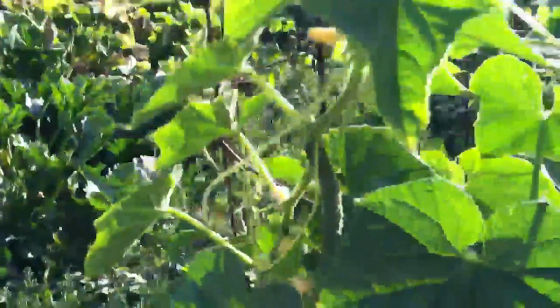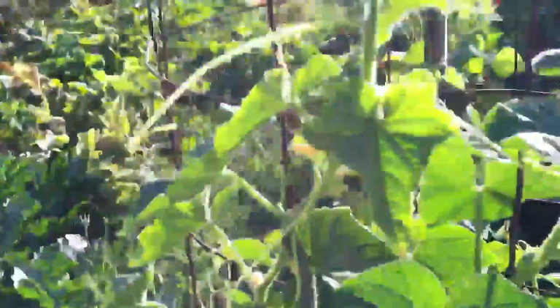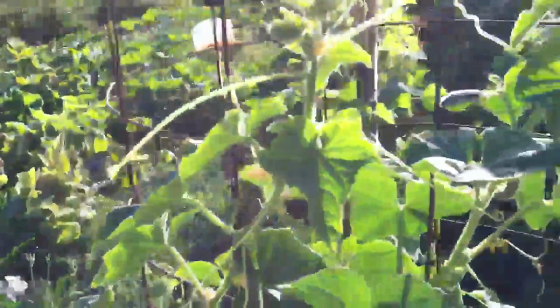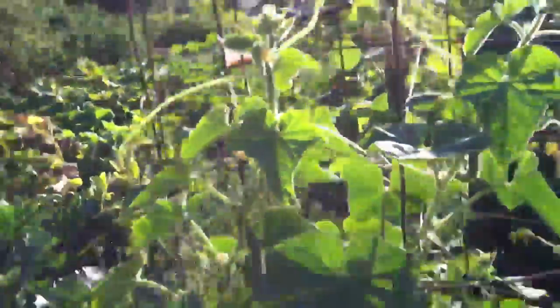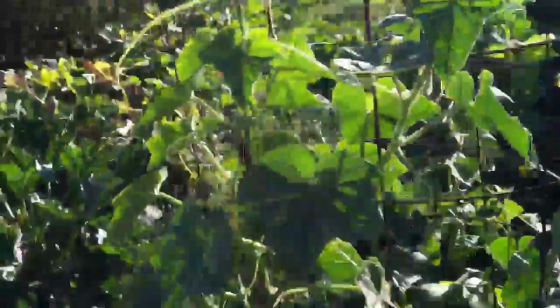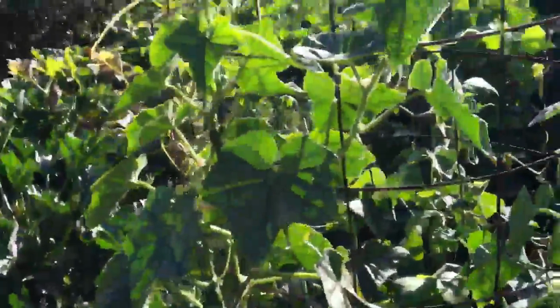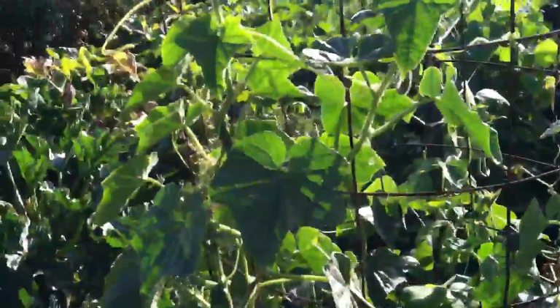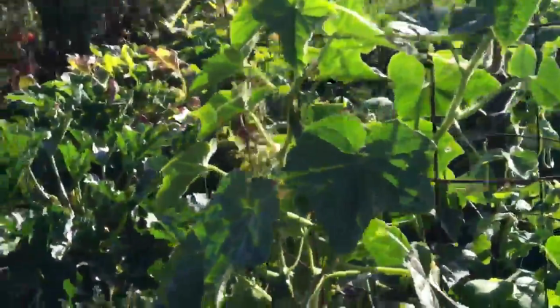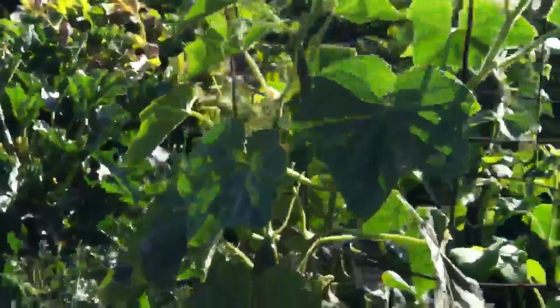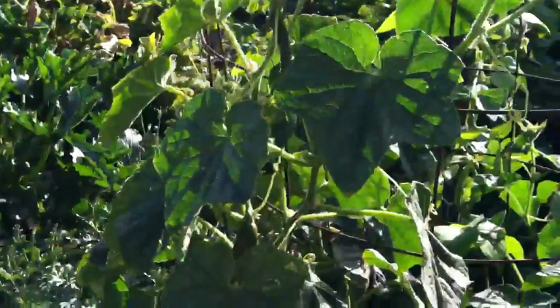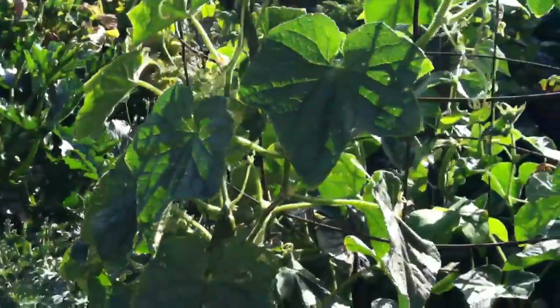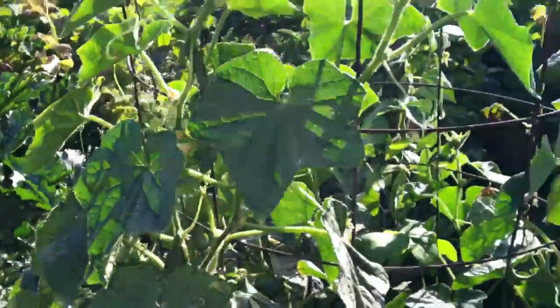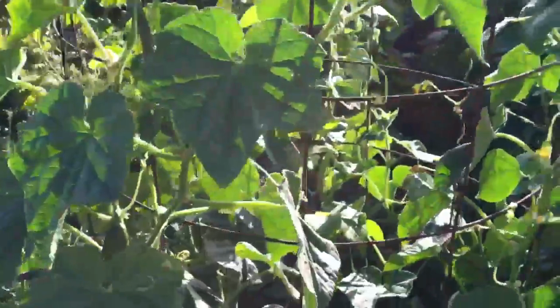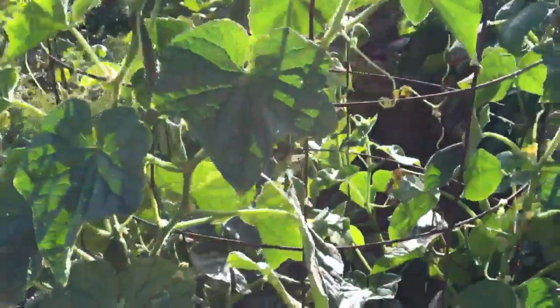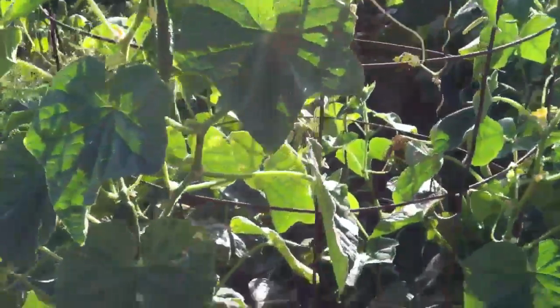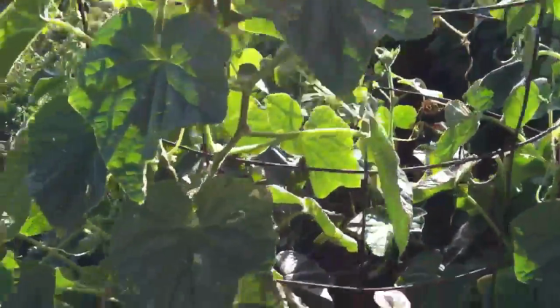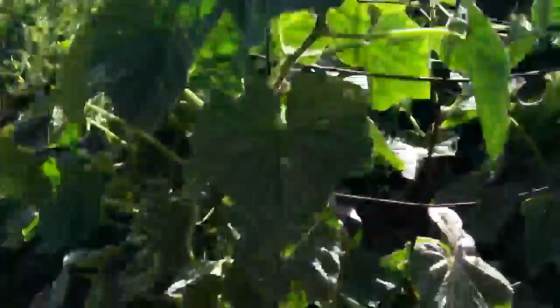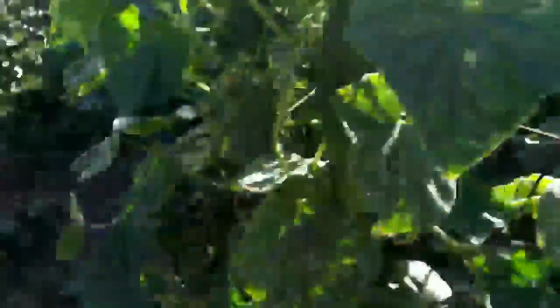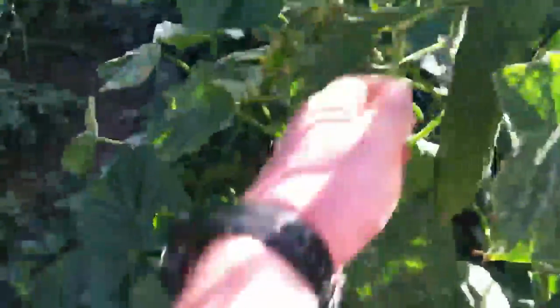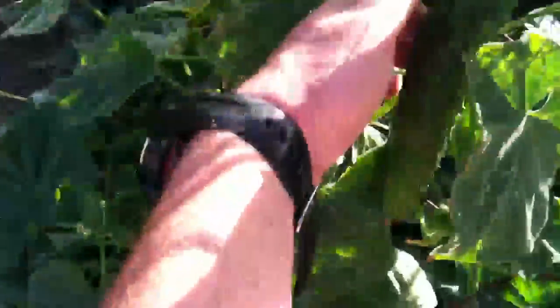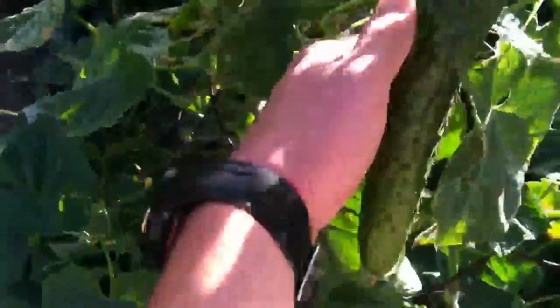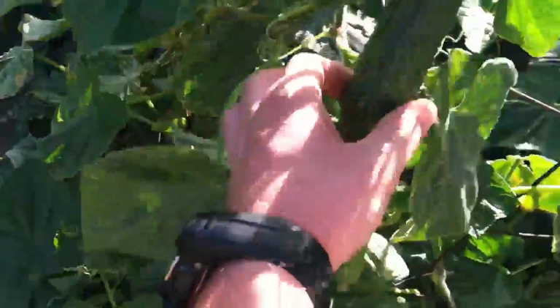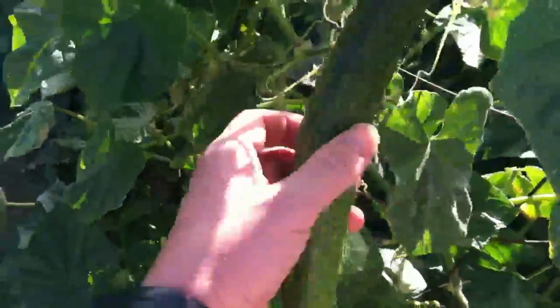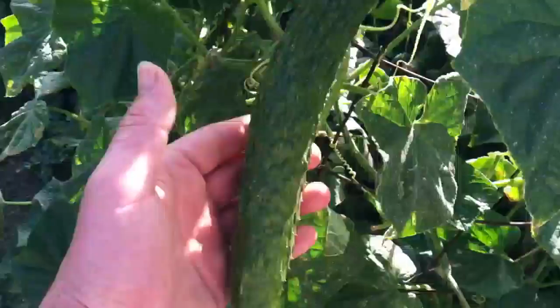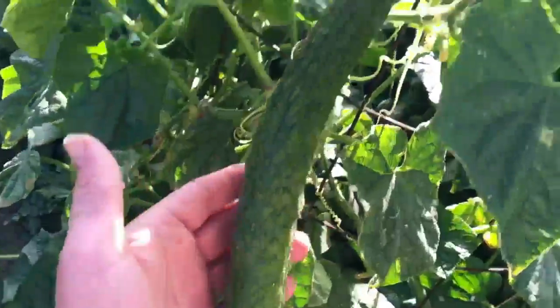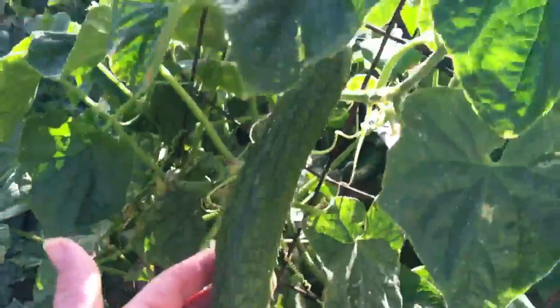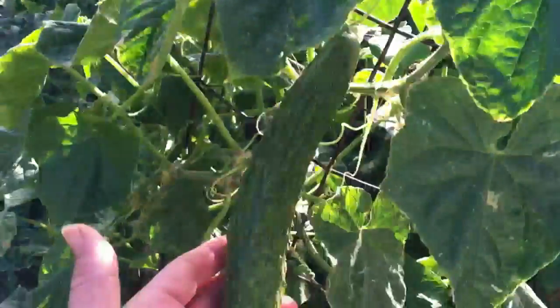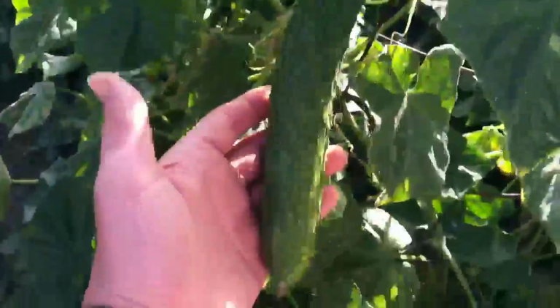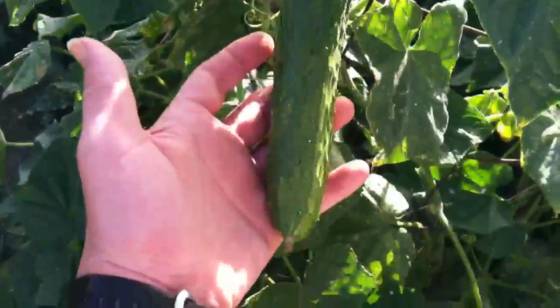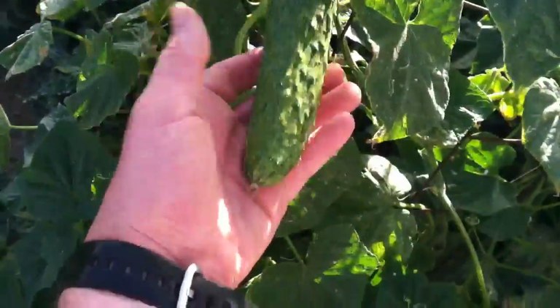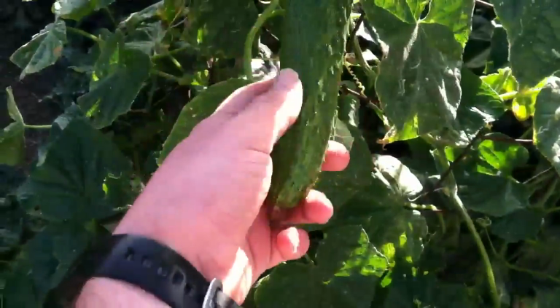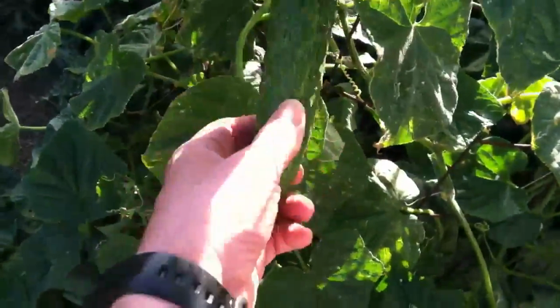Right here is the Japanese cucumber. It has become our favorite cucumber this year. It produces these nice long spears here that are super delicious.